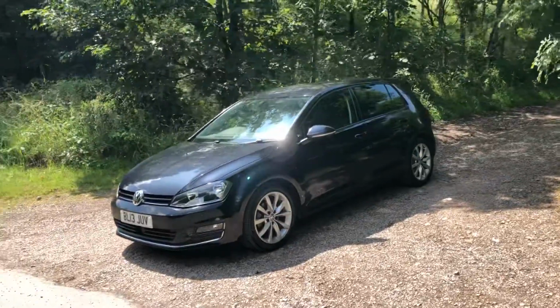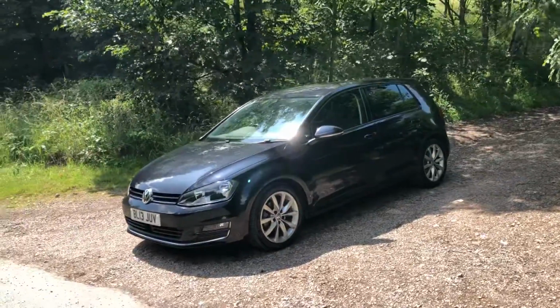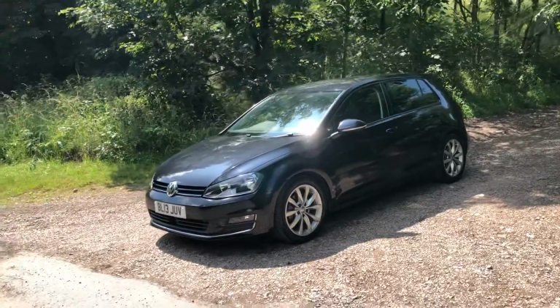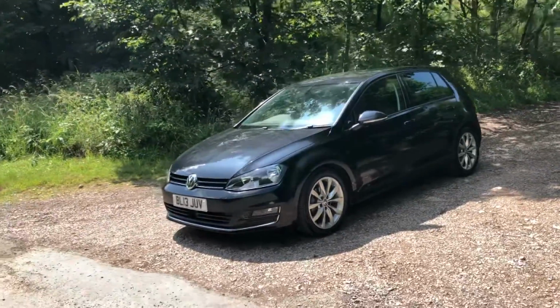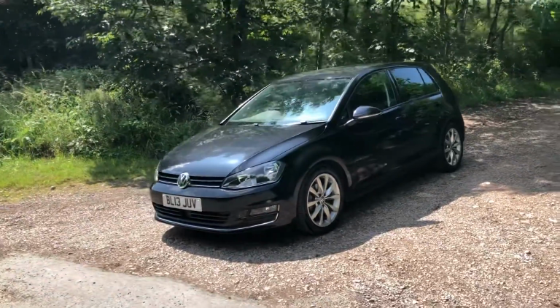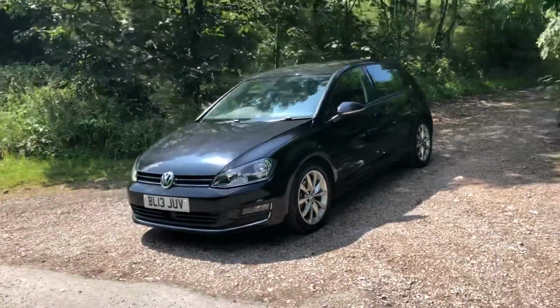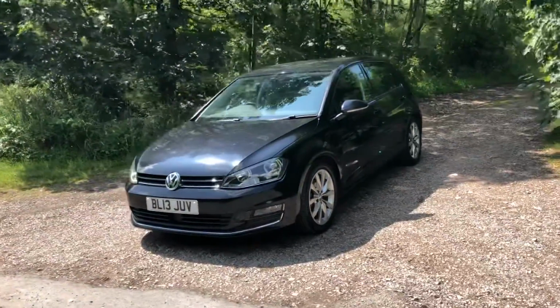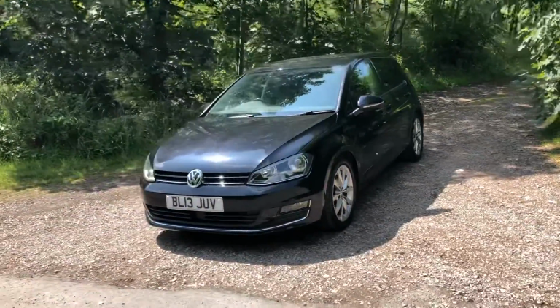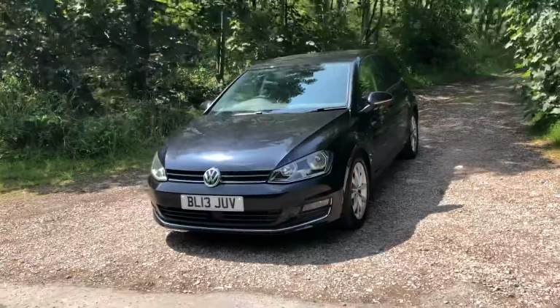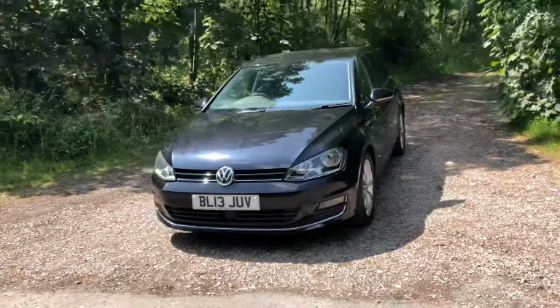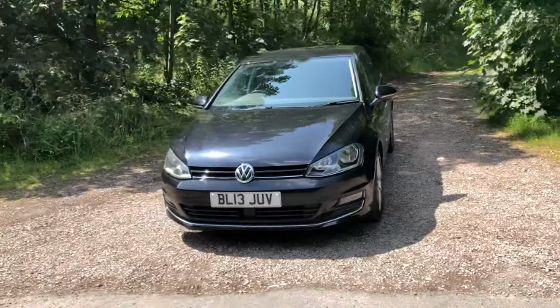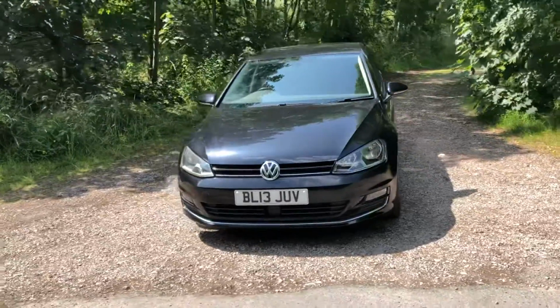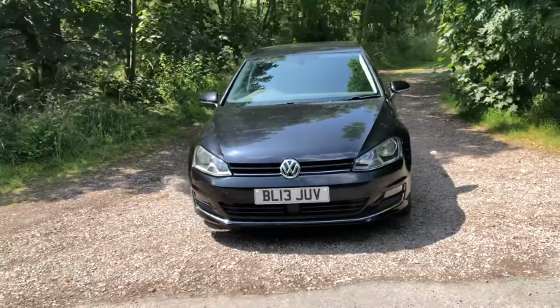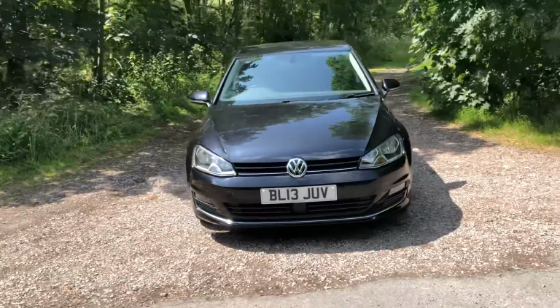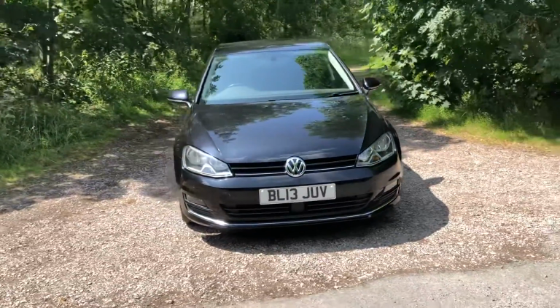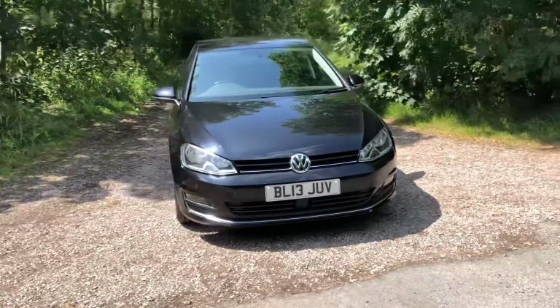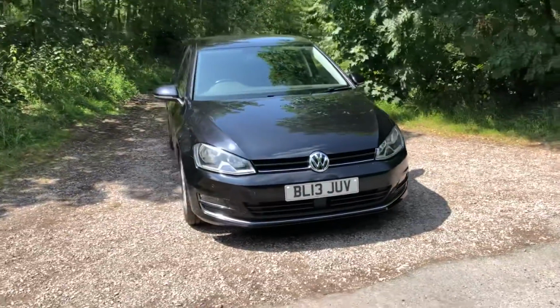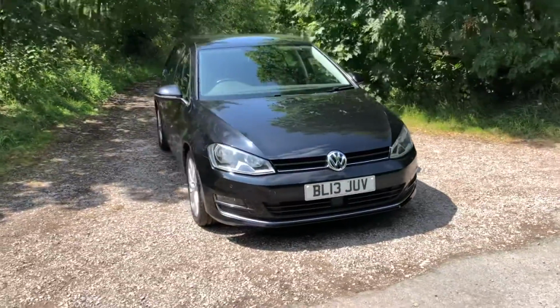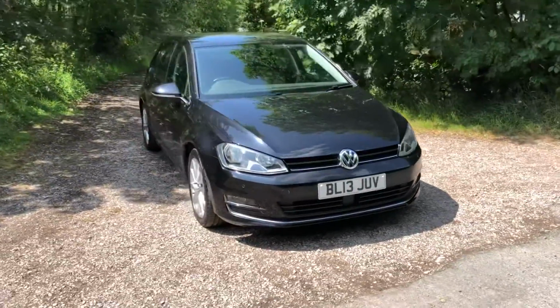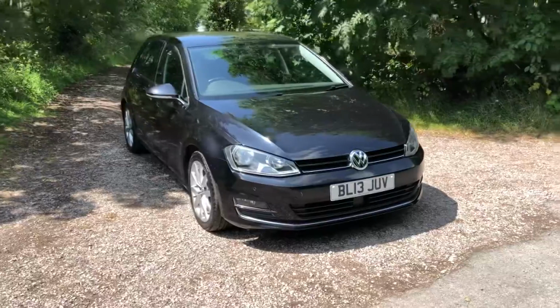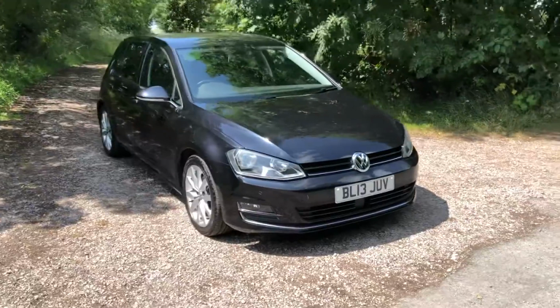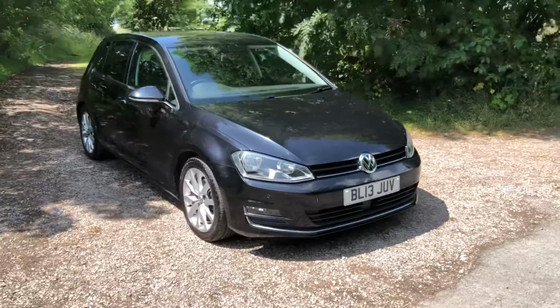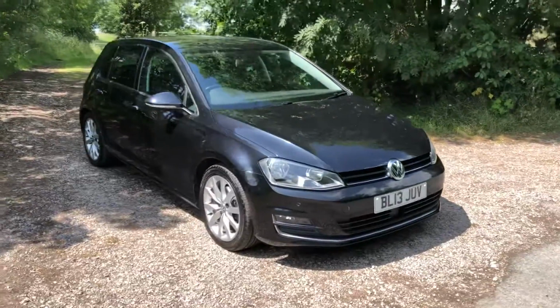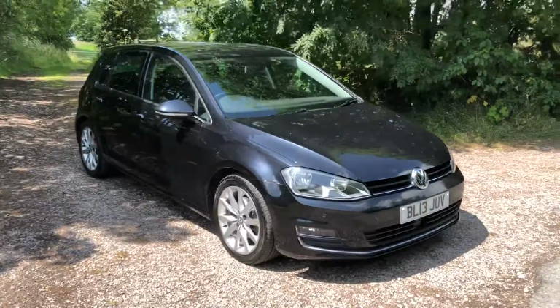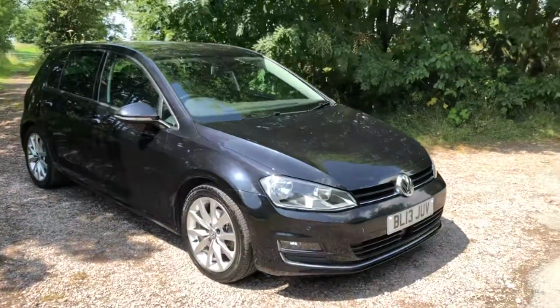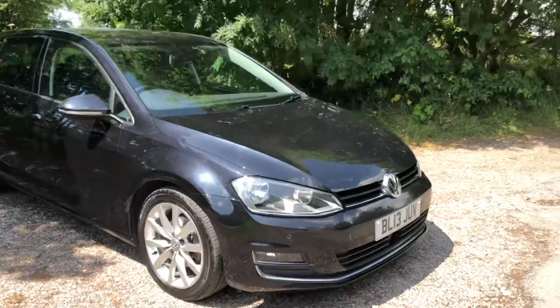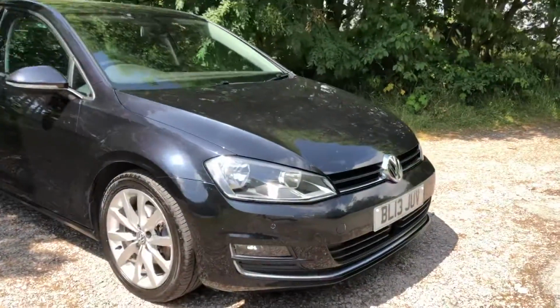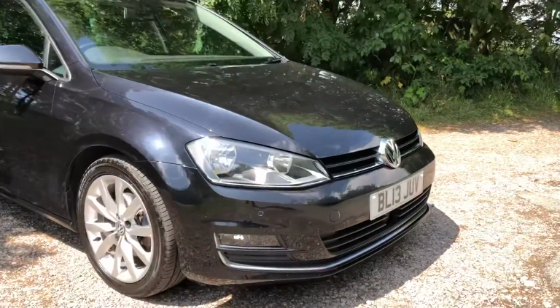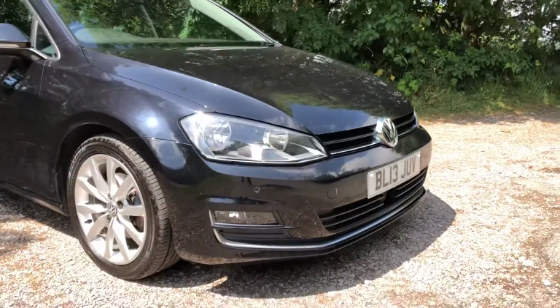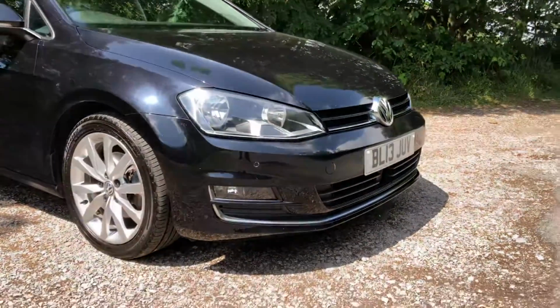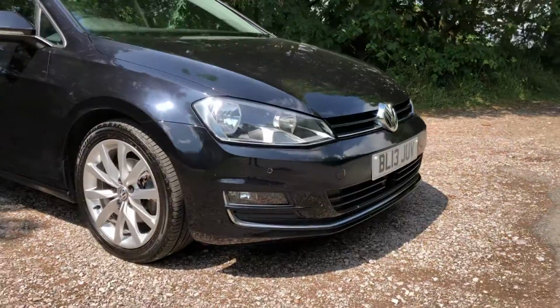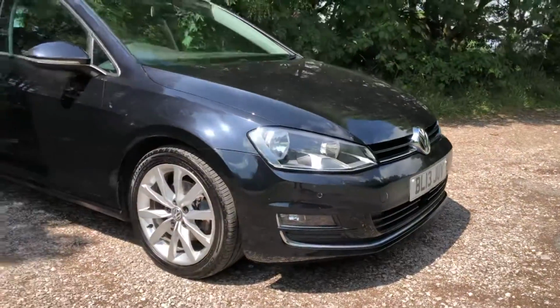This vehicle came into stock as a result of a local part exchange and has 66,085 miles on the clock, full service history and extremely affordable £20 per year road tax. Finished in the ever classic black with front colour coded parking sensors and front fog lights.